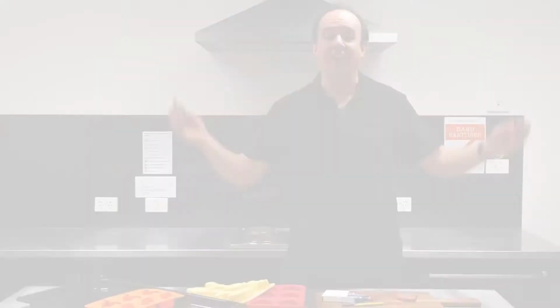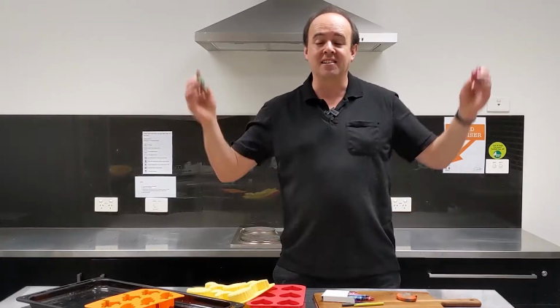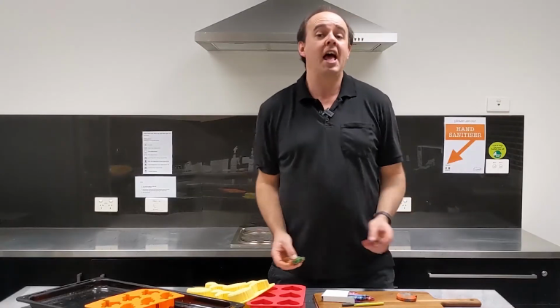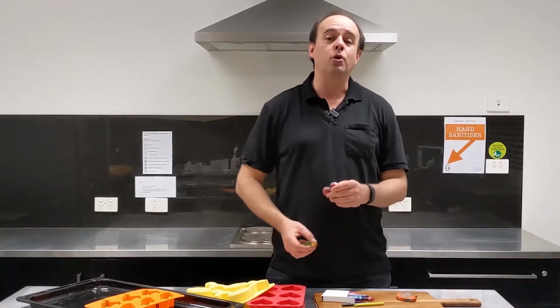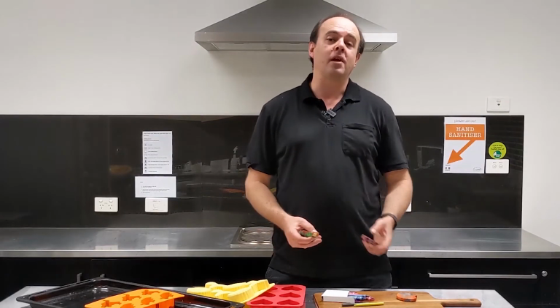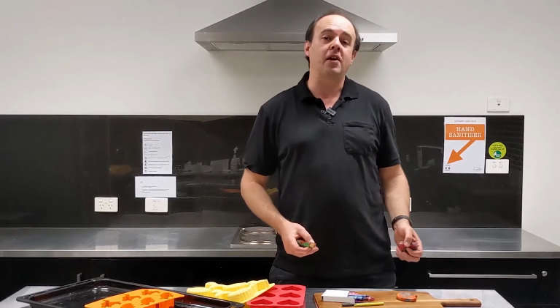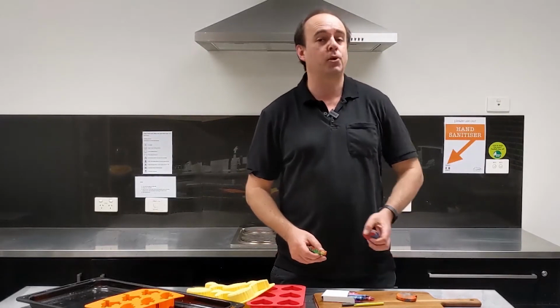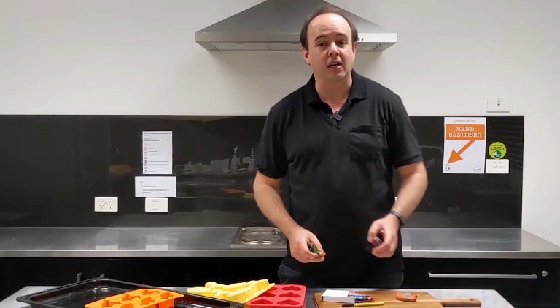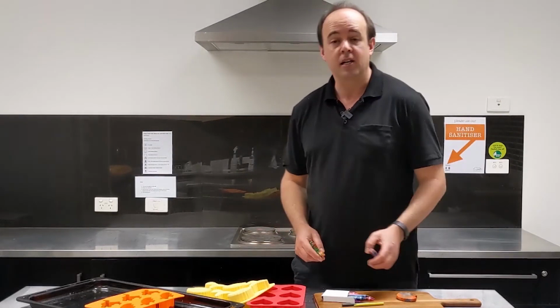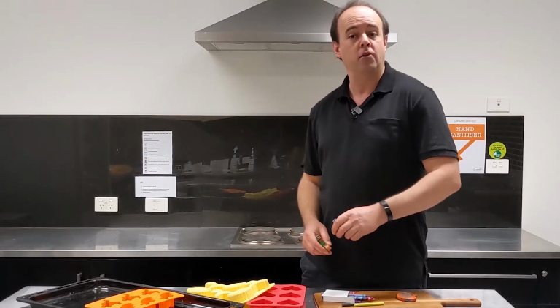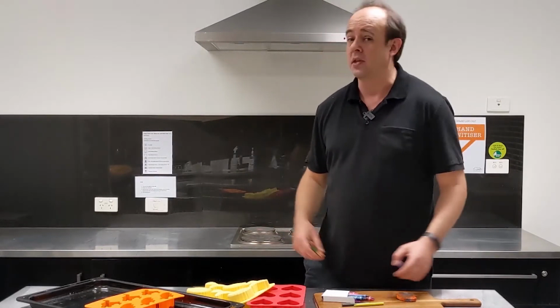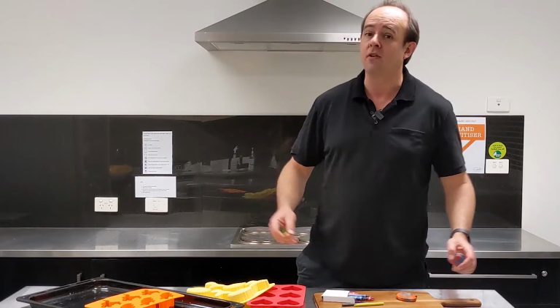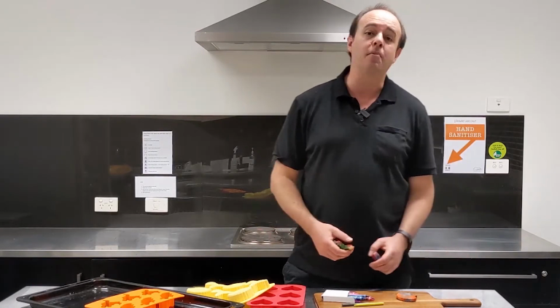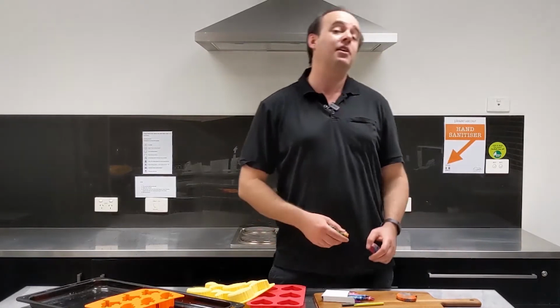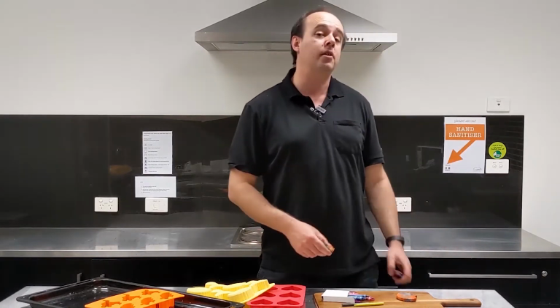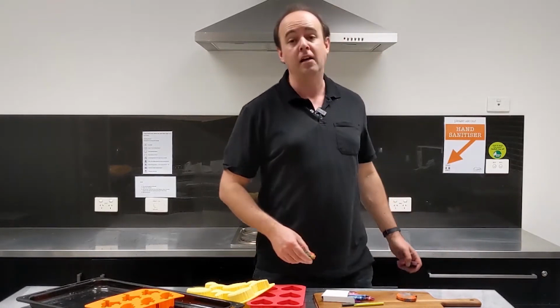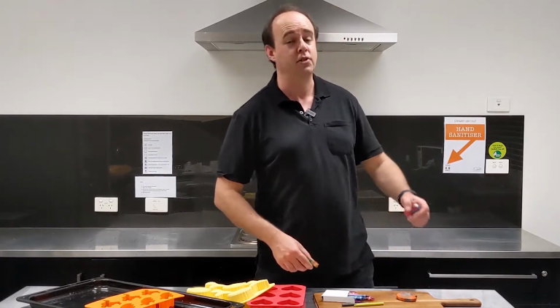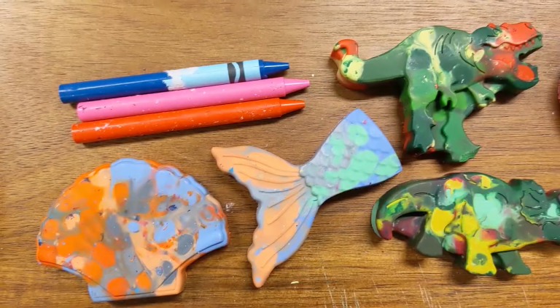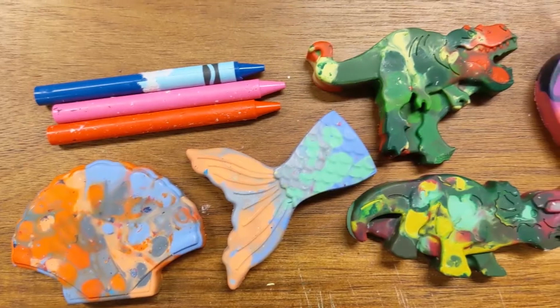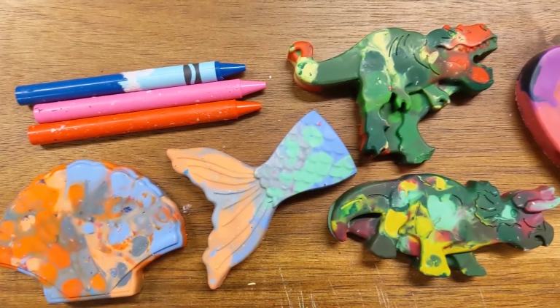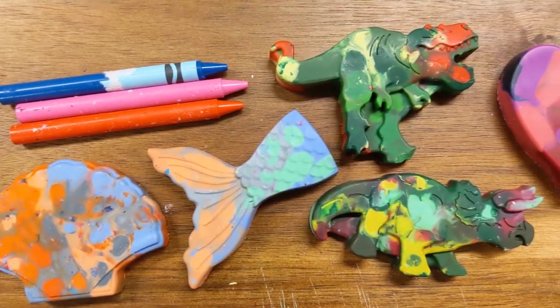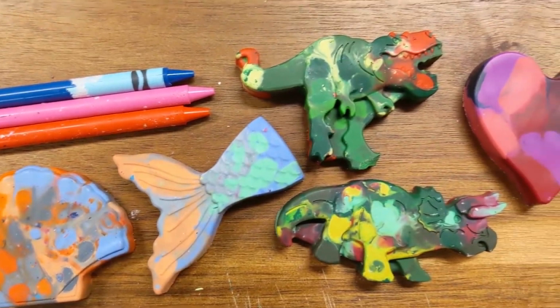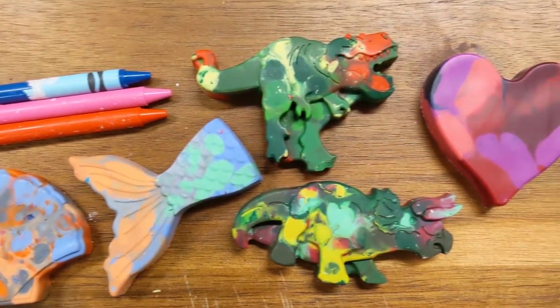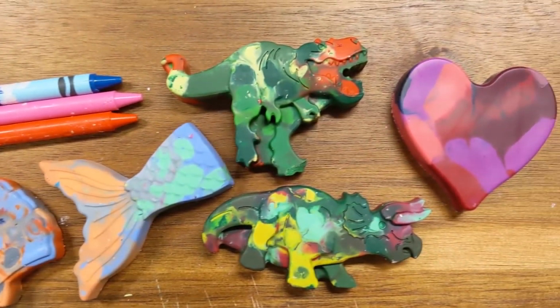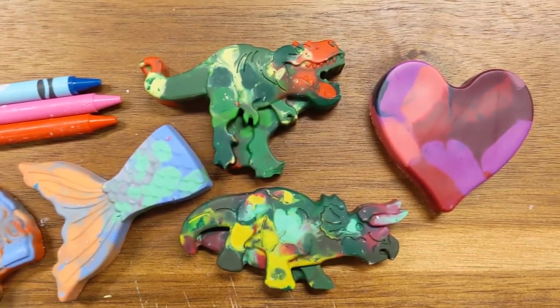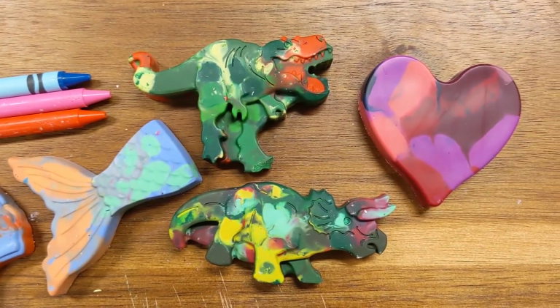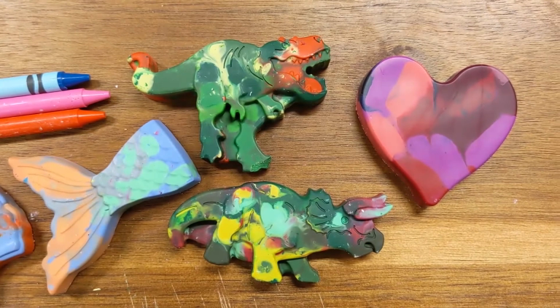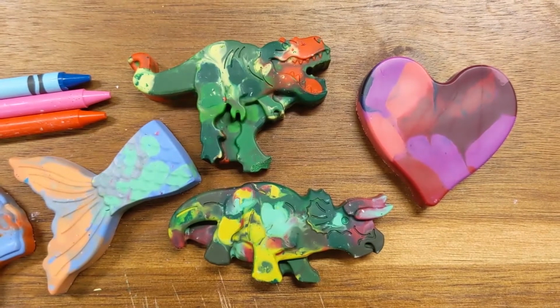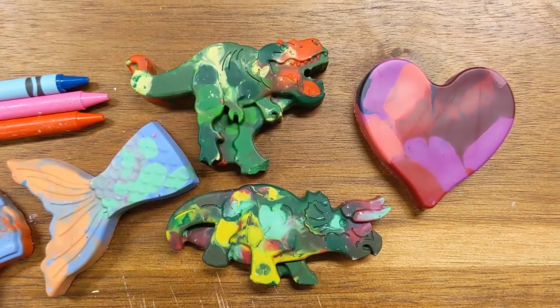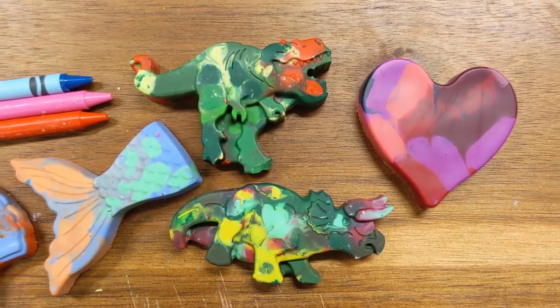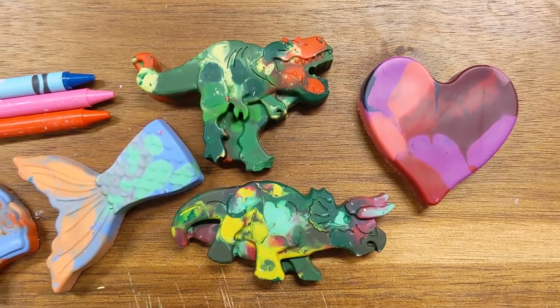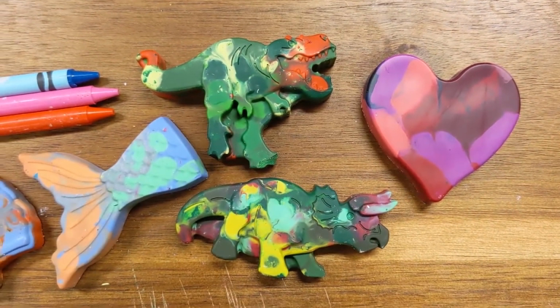Hello the internet and welcome to another fast school holiday video workshop with CNRL Library Innovation Studio and Library Children's Services. Today we're going to show you how to make these awesome models and shapes made out of crayons.